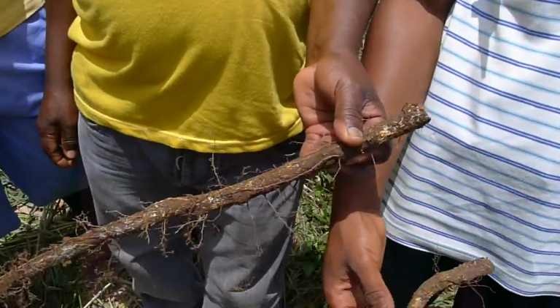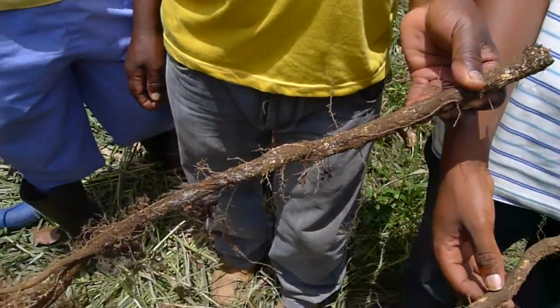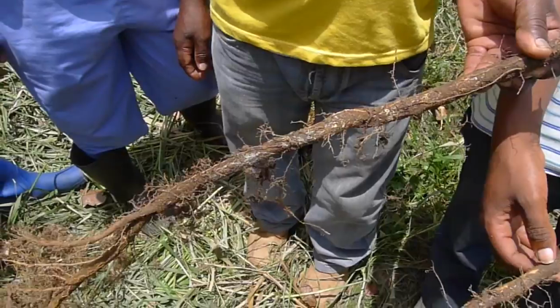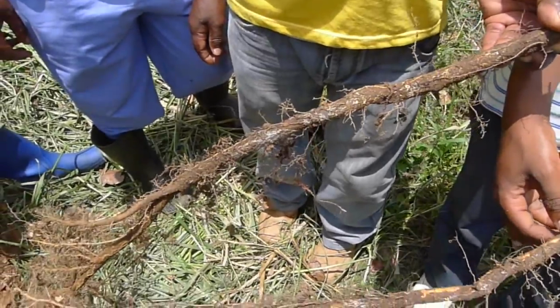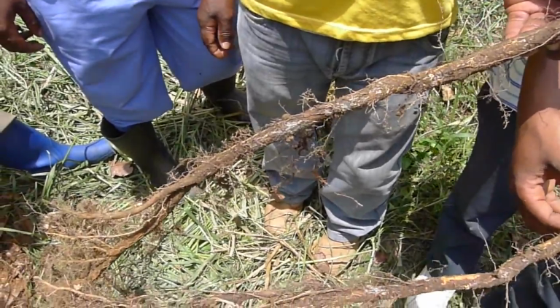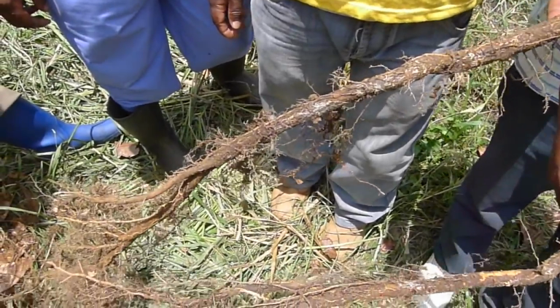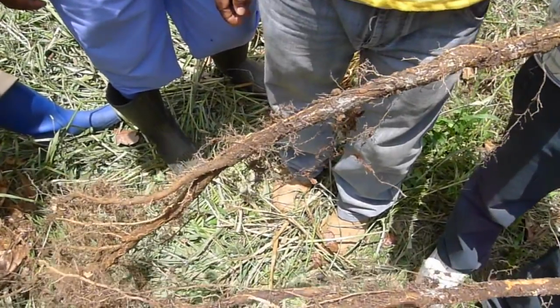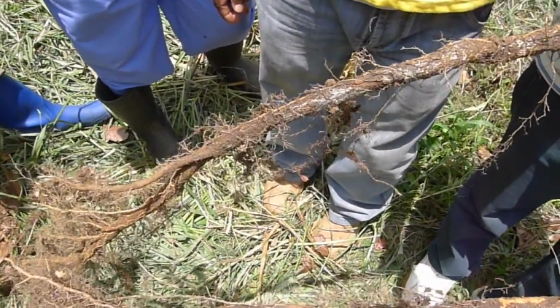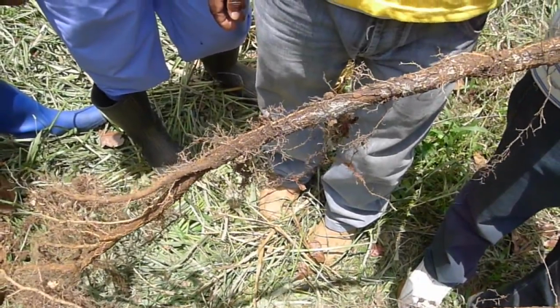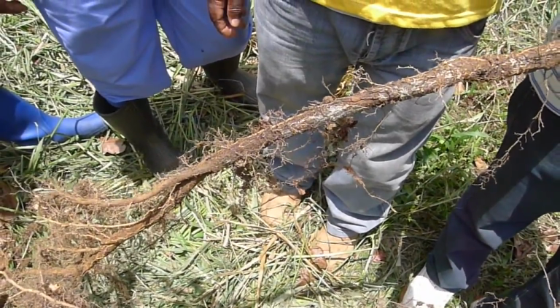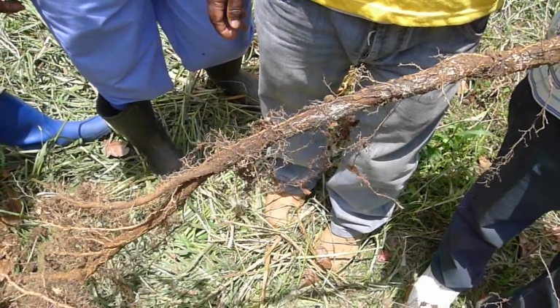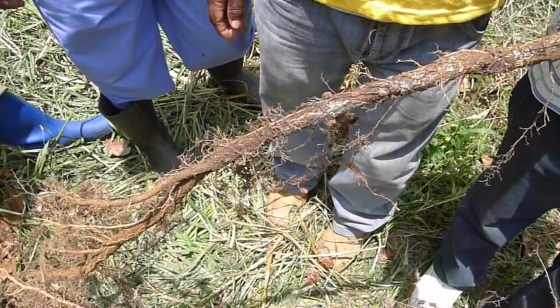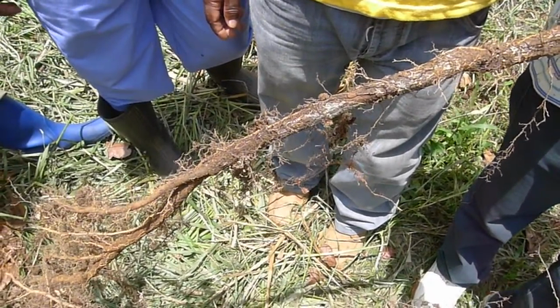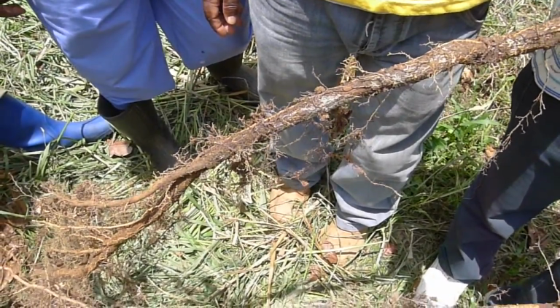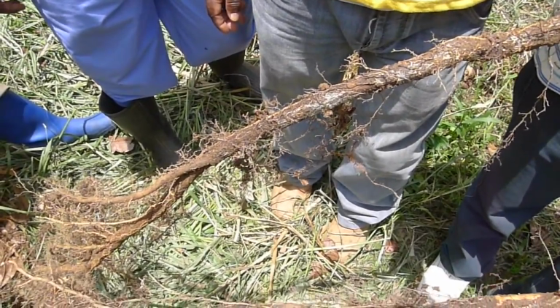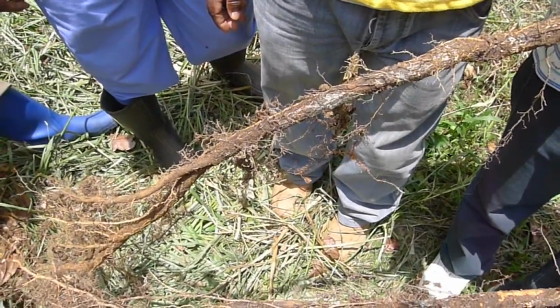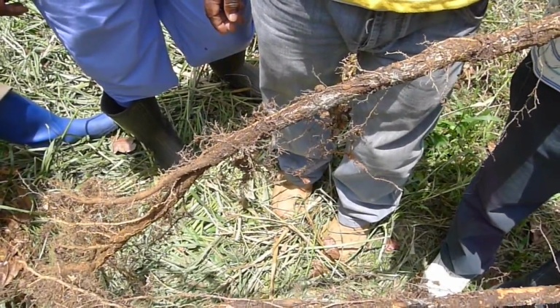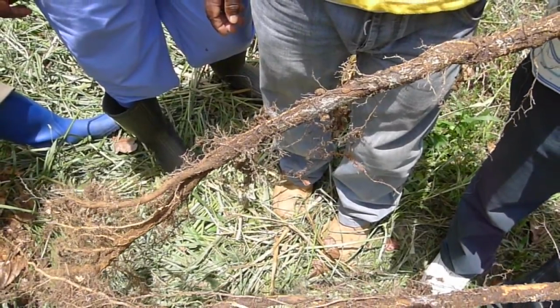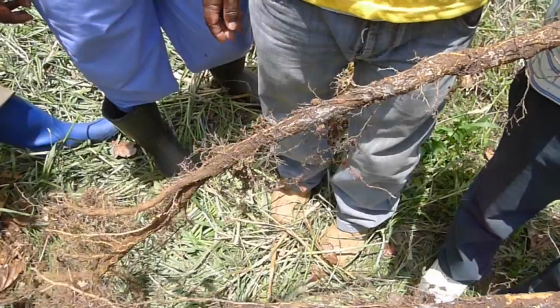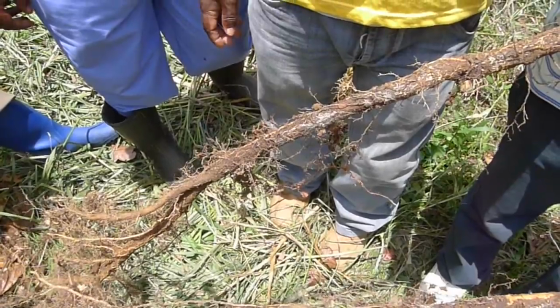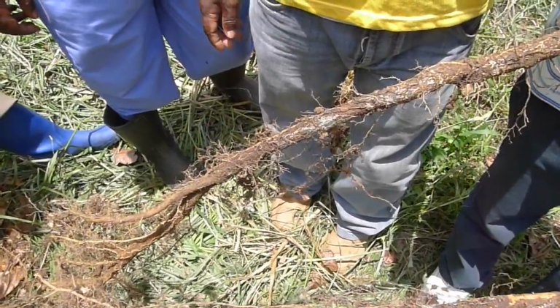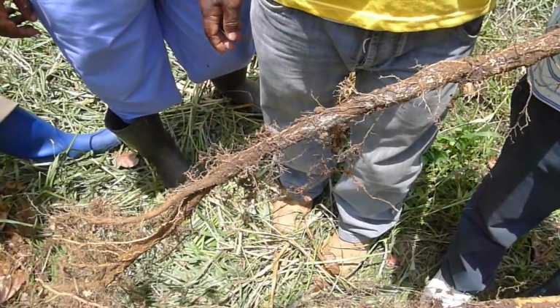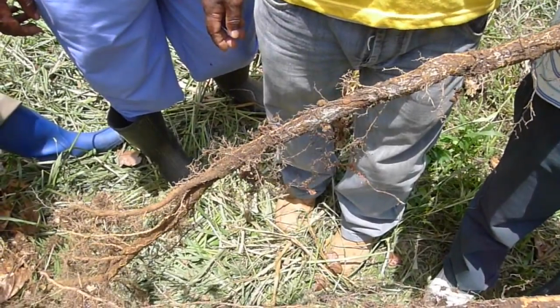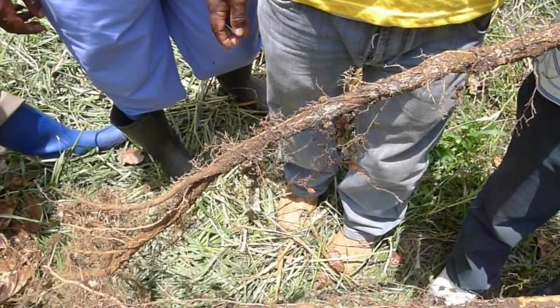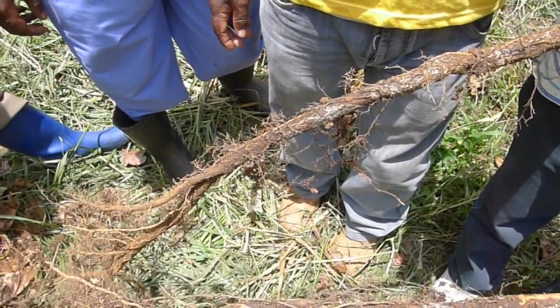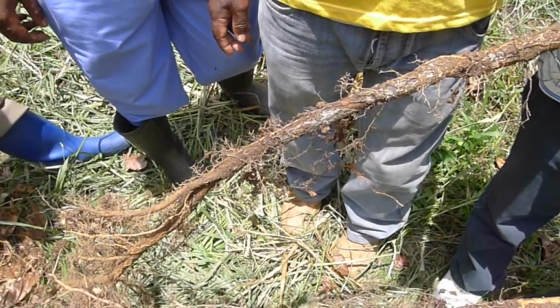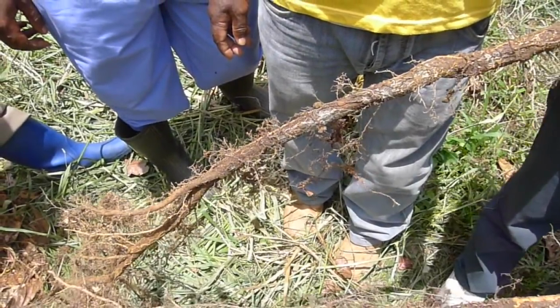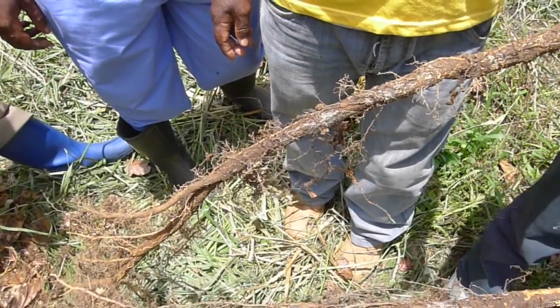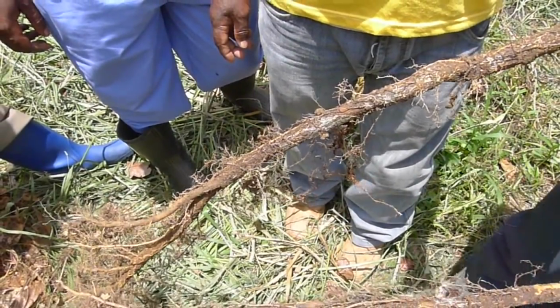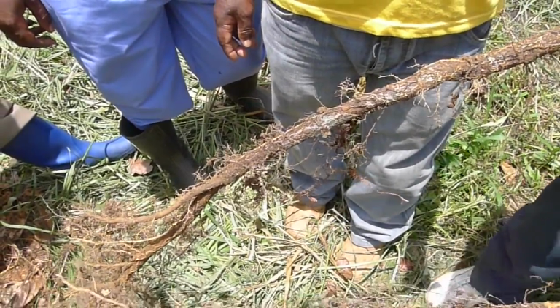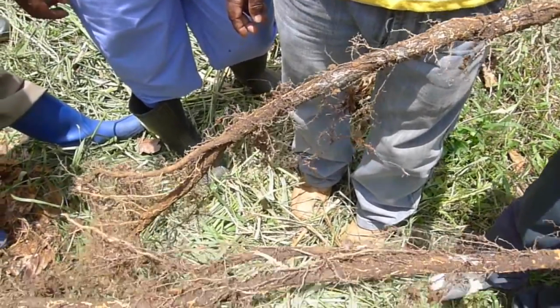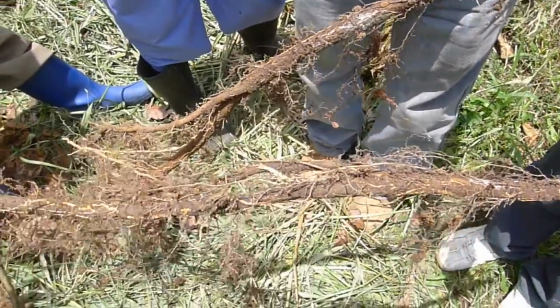There is armillaria on cacao — the same fungus that attacks the trees in my garden, though I think they are different types.